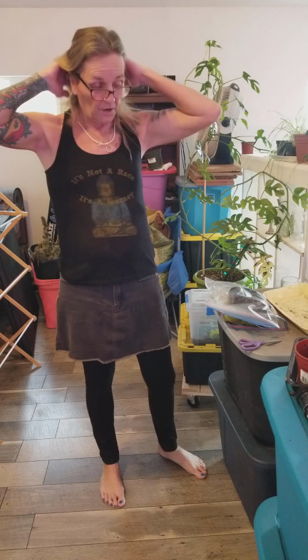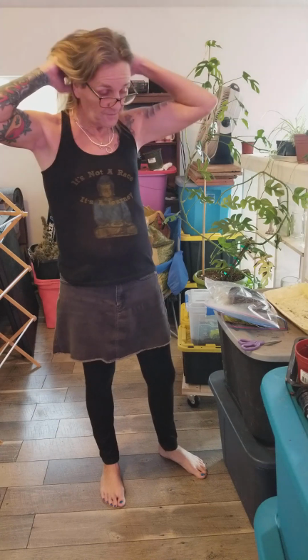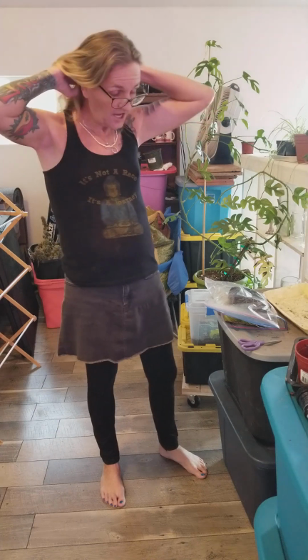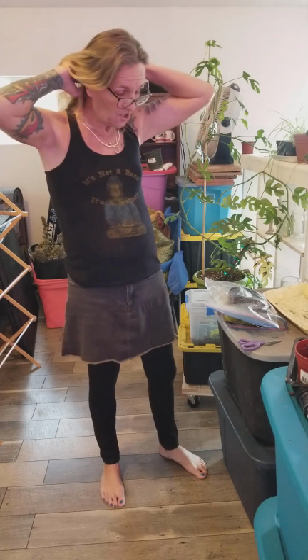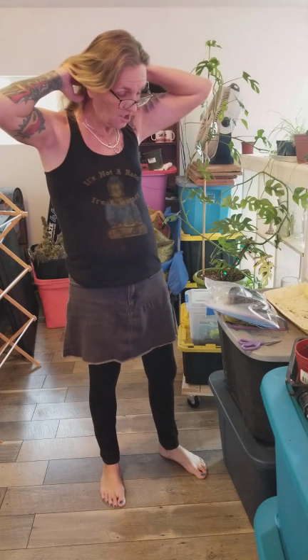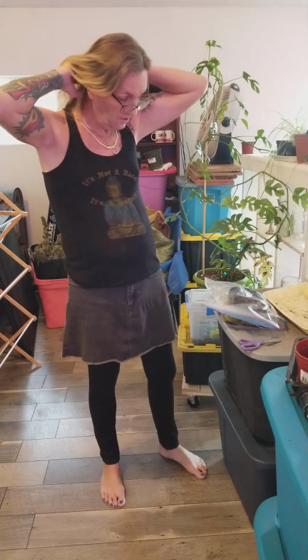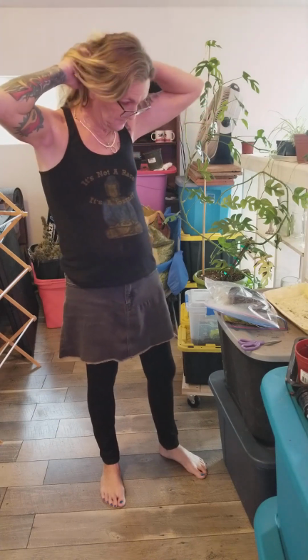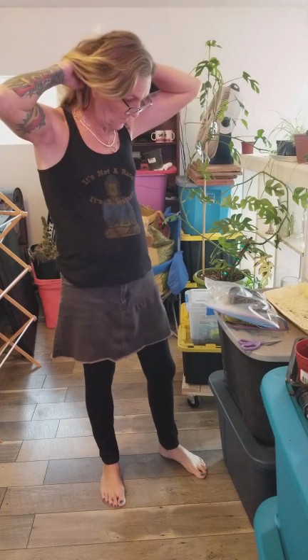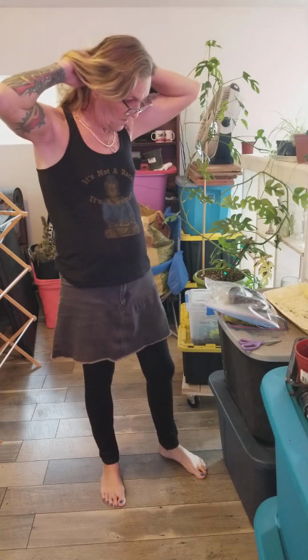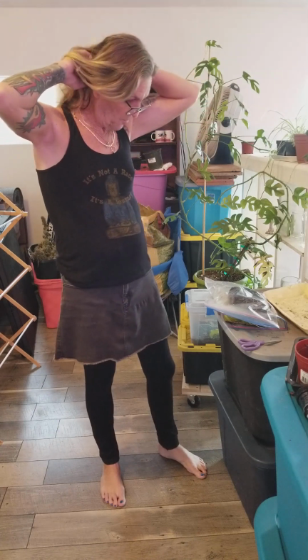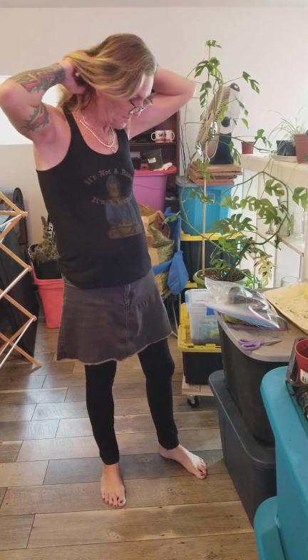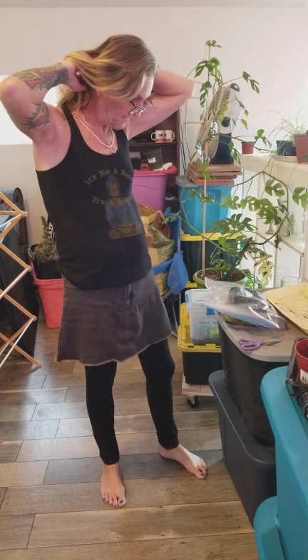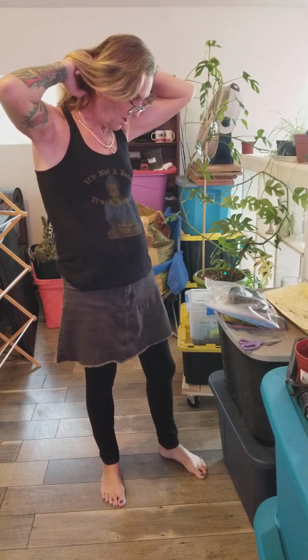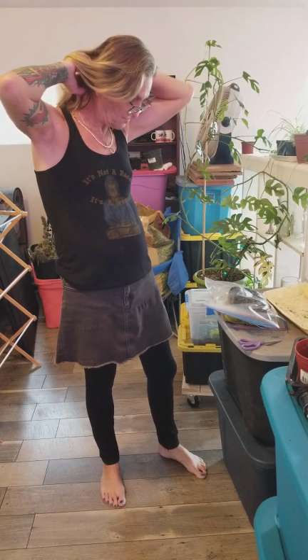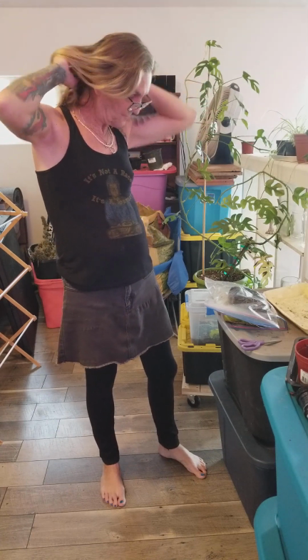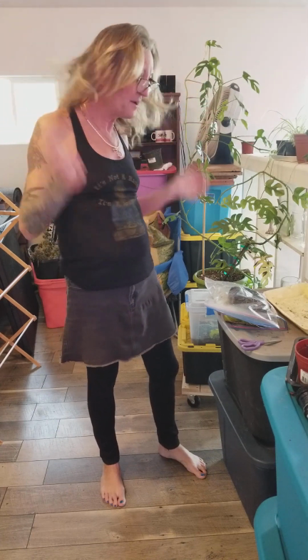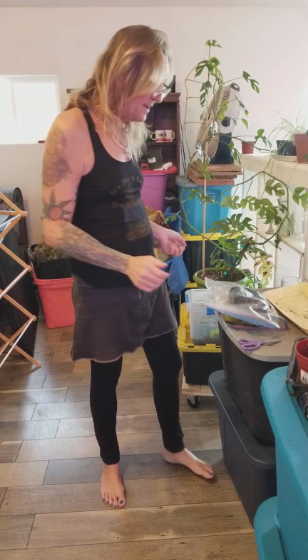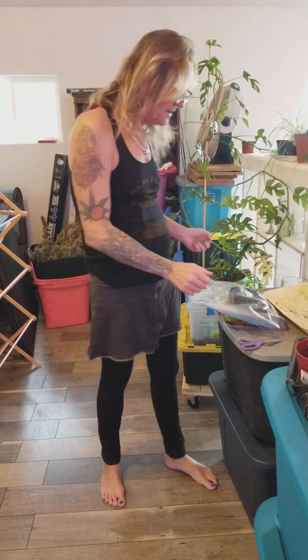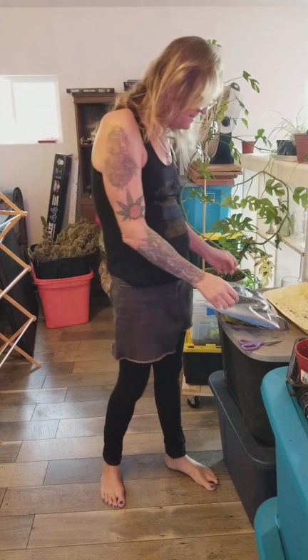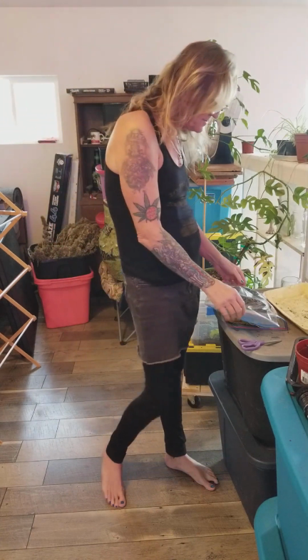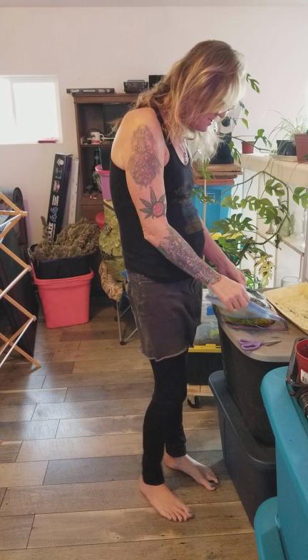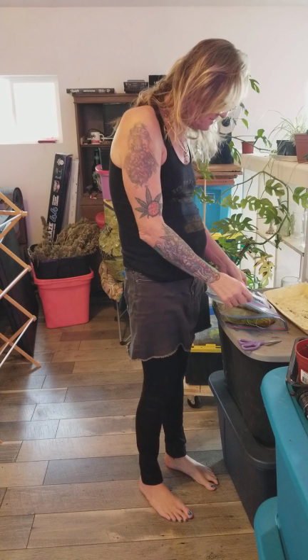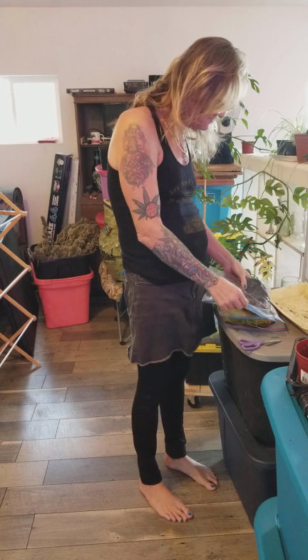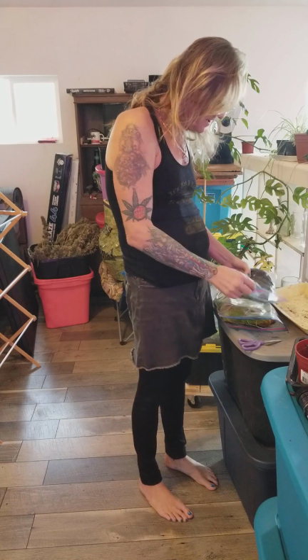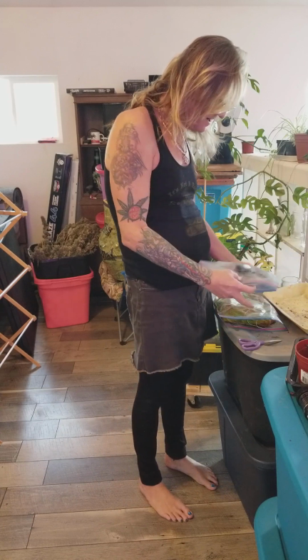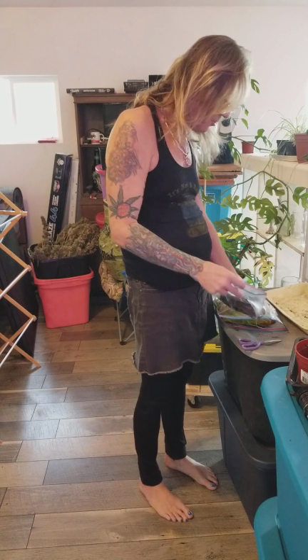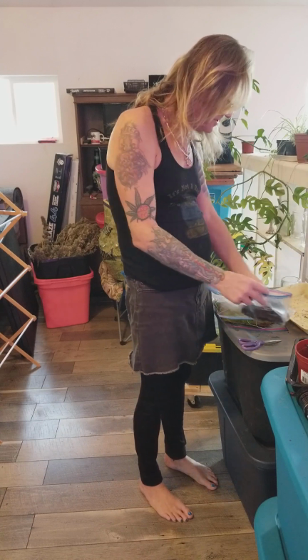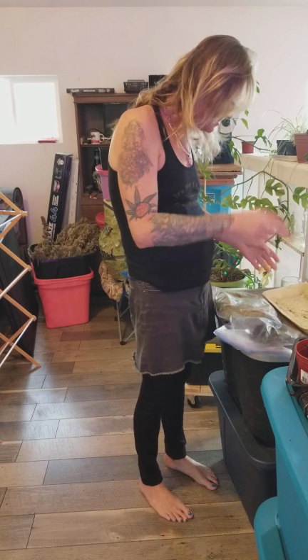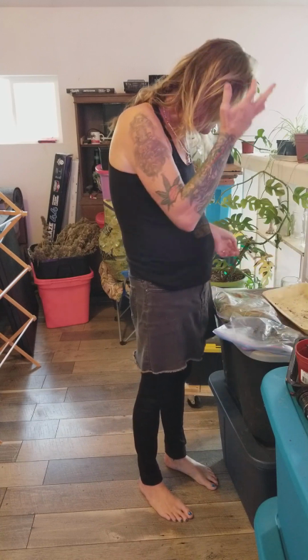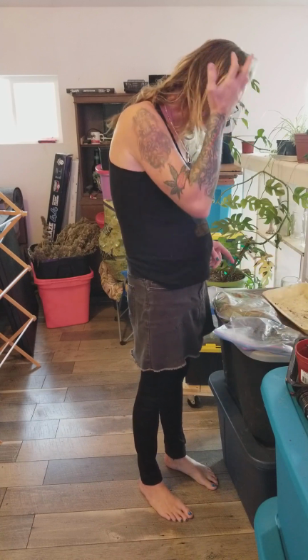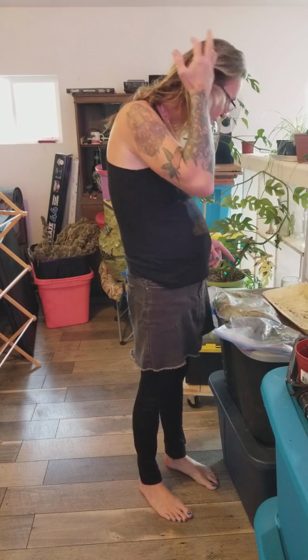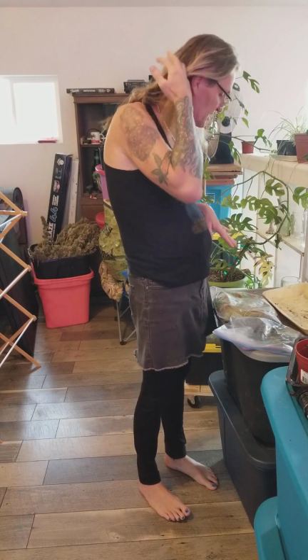Welcome to my channel. I hope everybody's having an awesome, wonderful Monday. It's time to open these ones up — these ones were done.